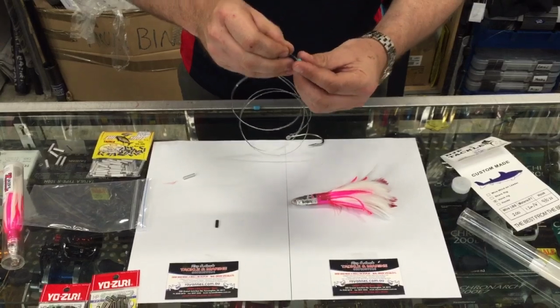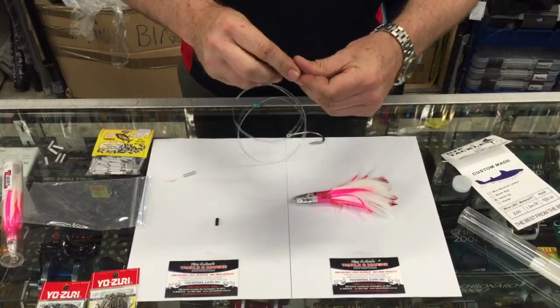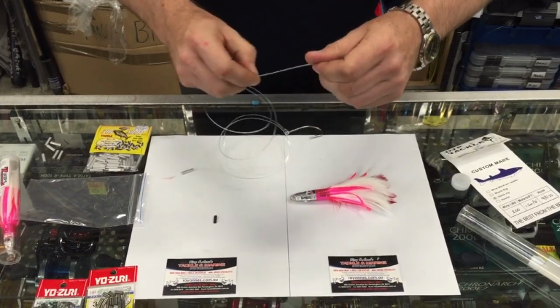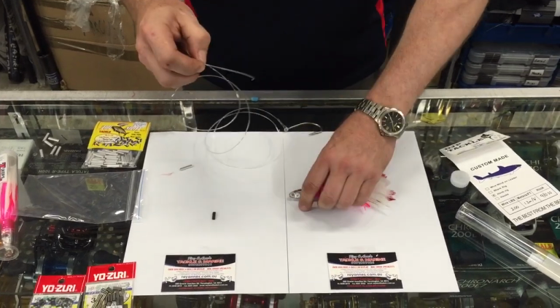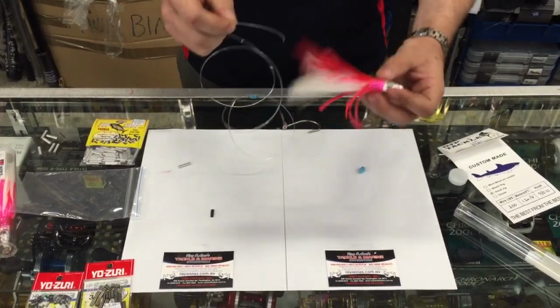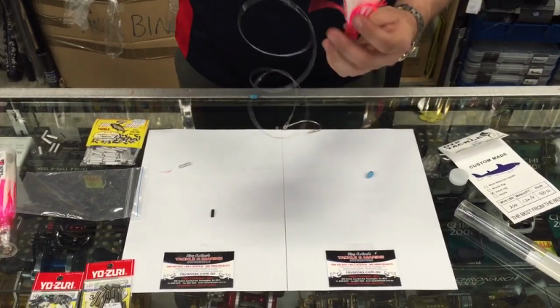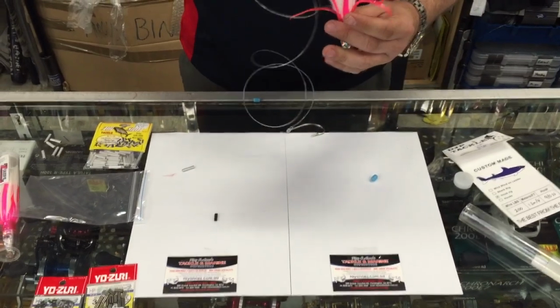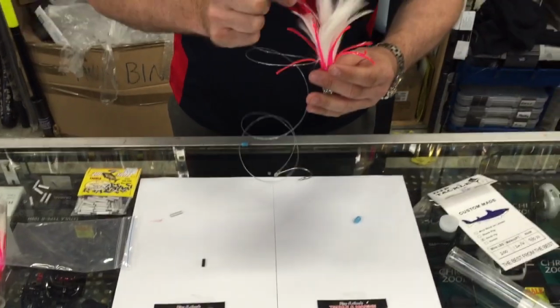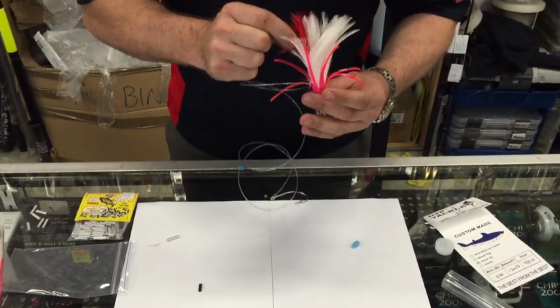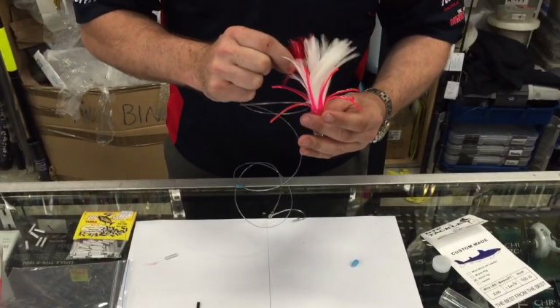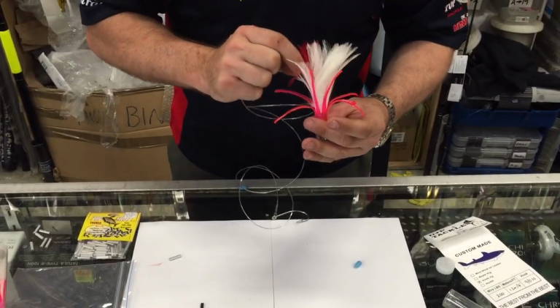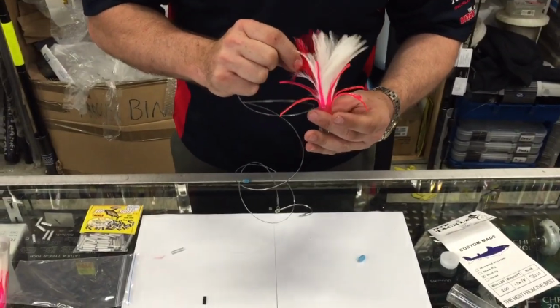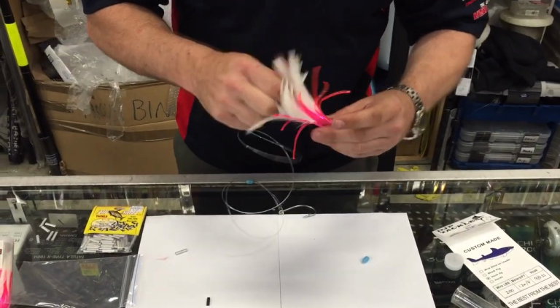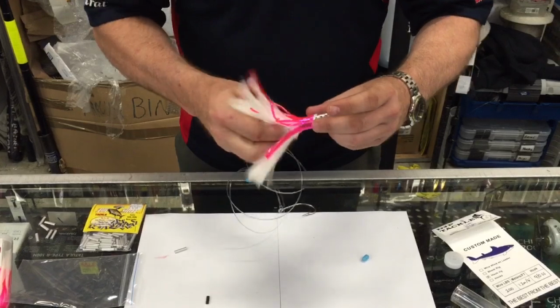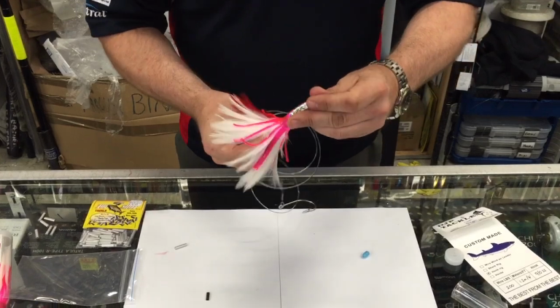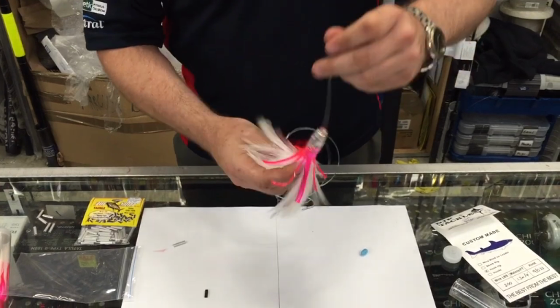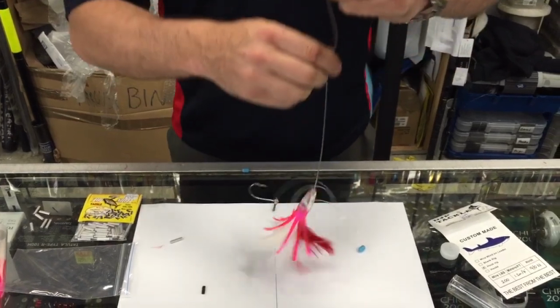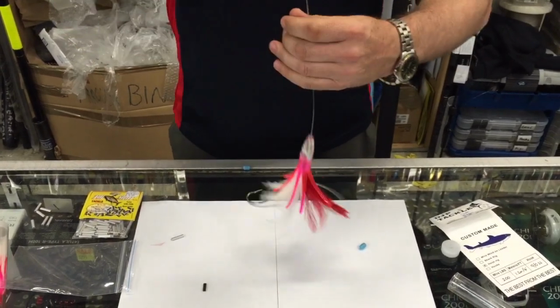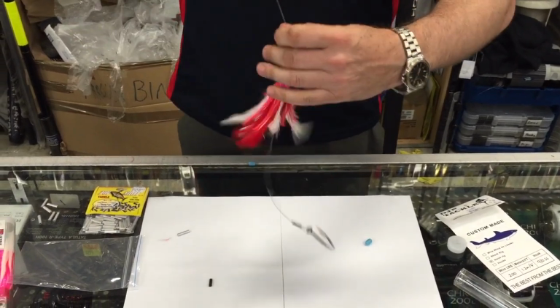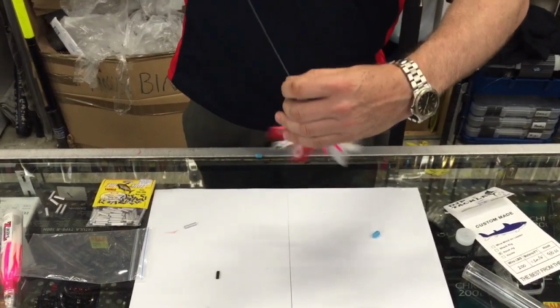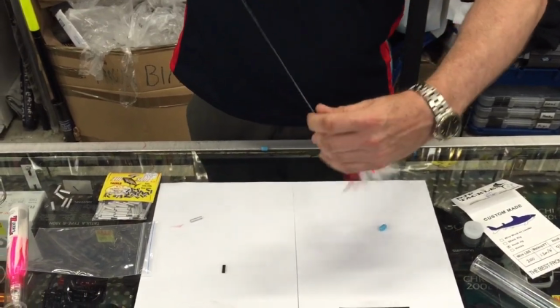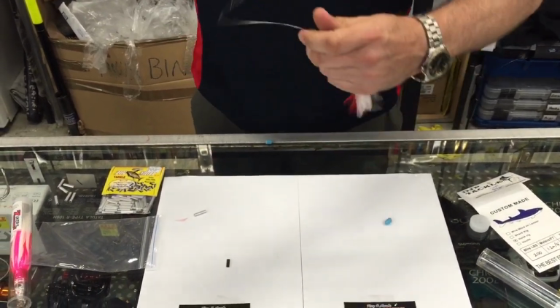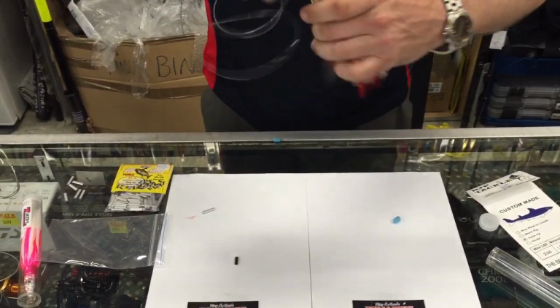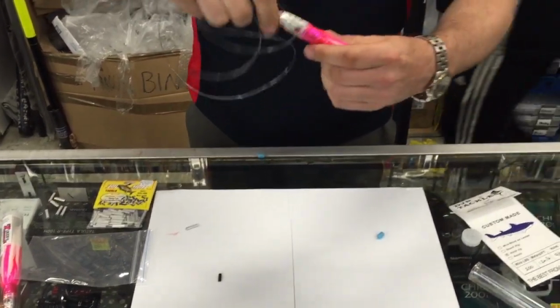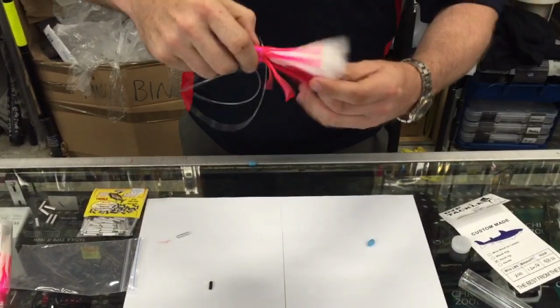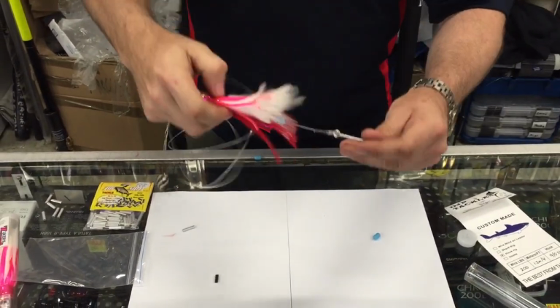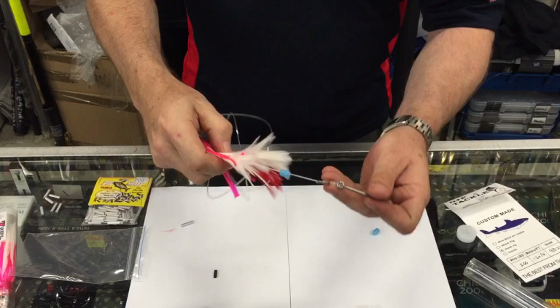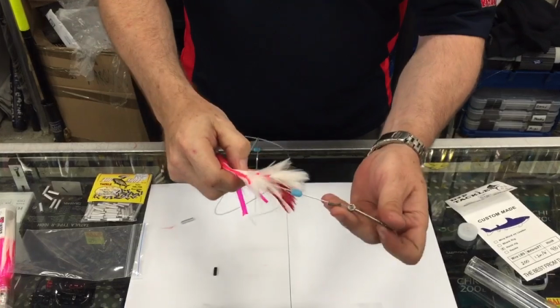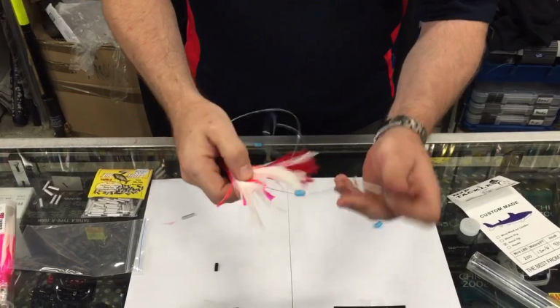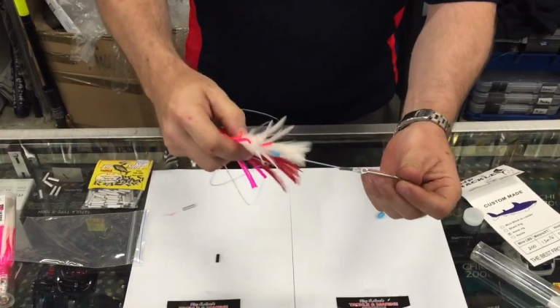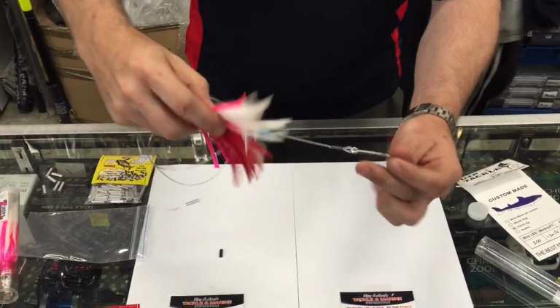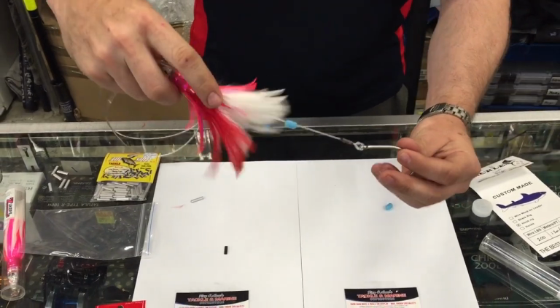Put your line through there, stick it up through the lure body and out through the head. That's the easy part because we've pre-done this end for you, but it's pretty foolproof.